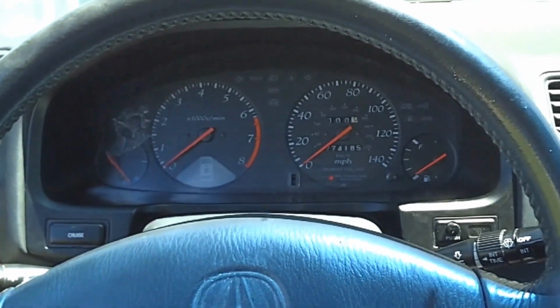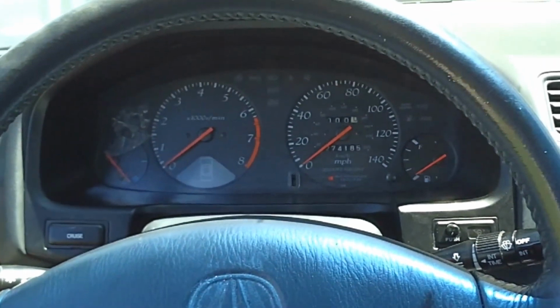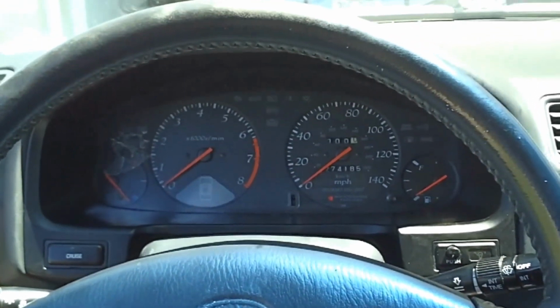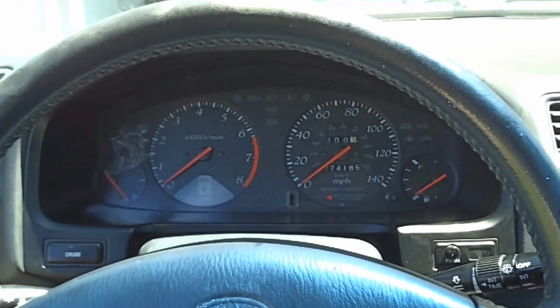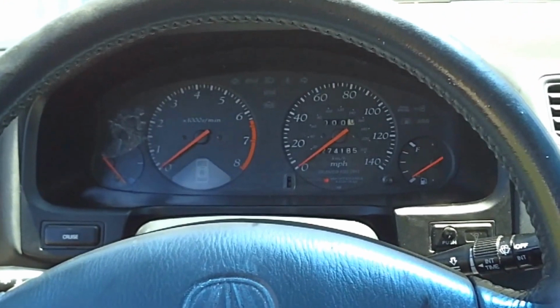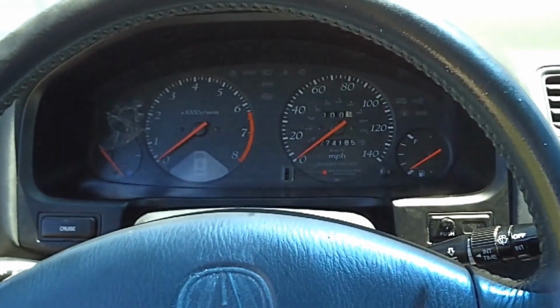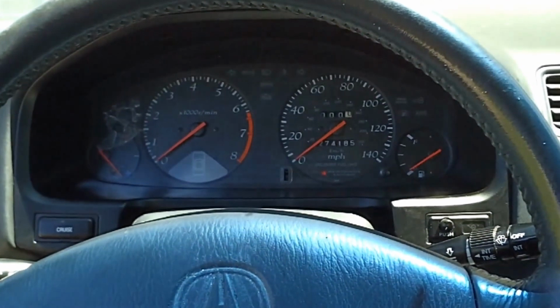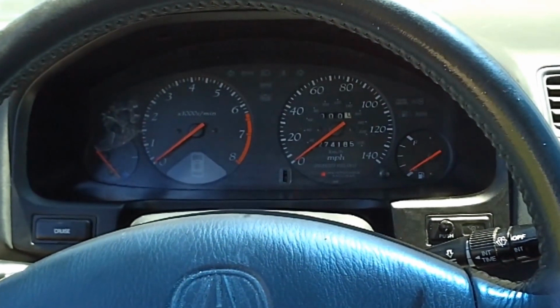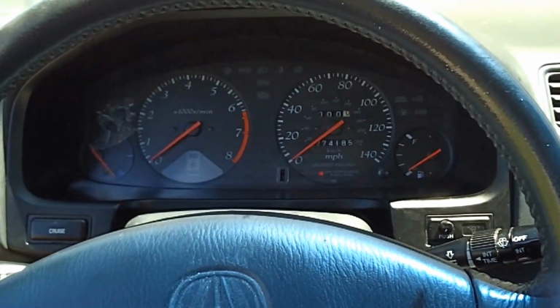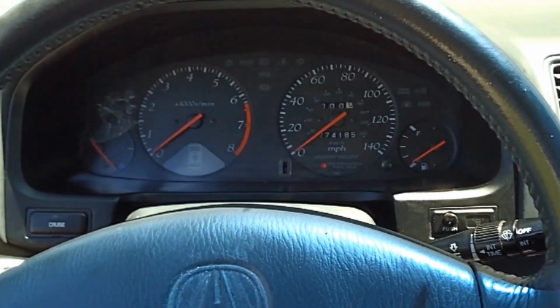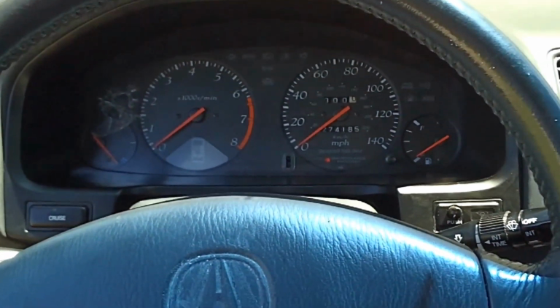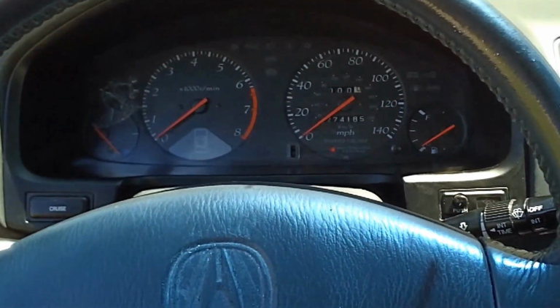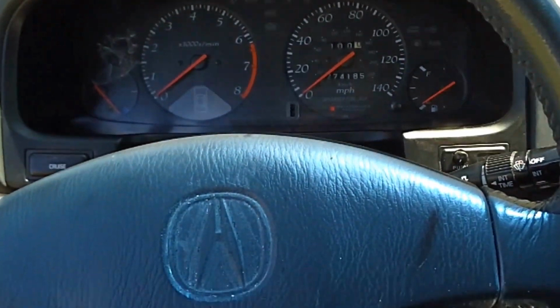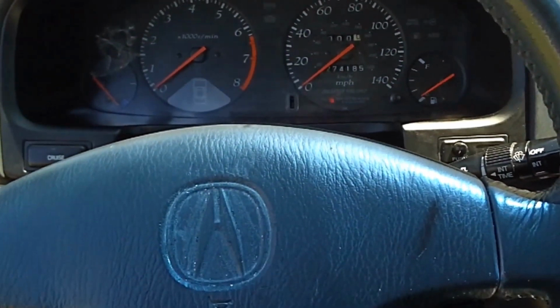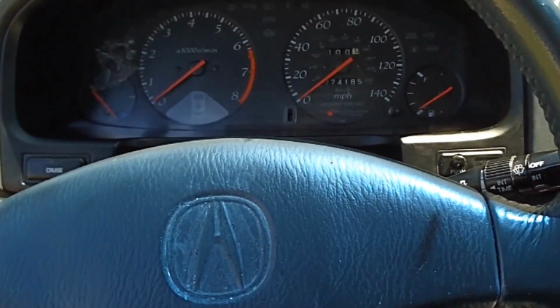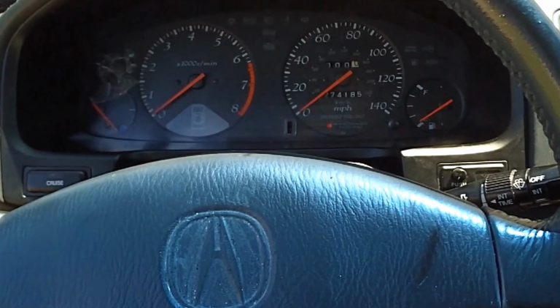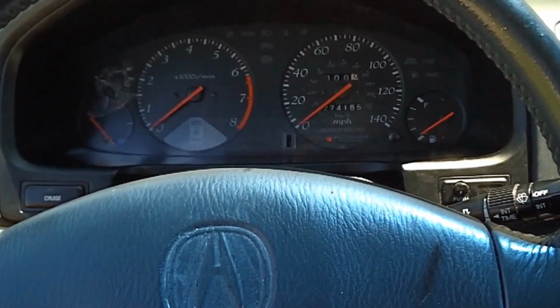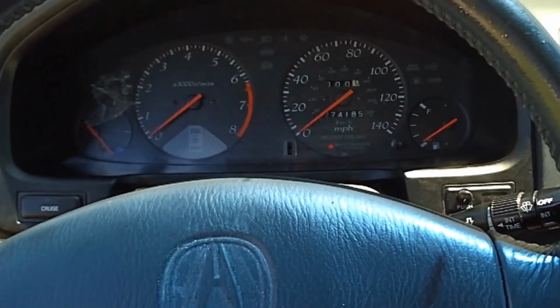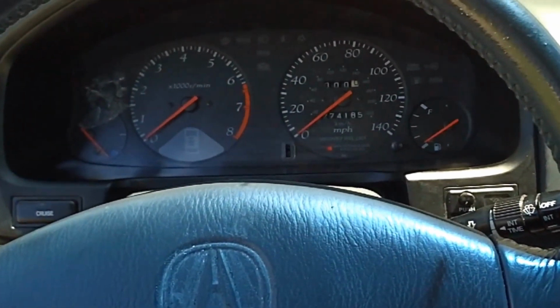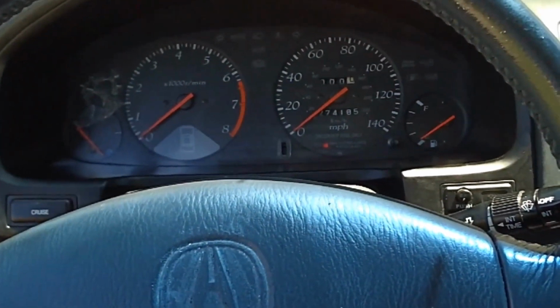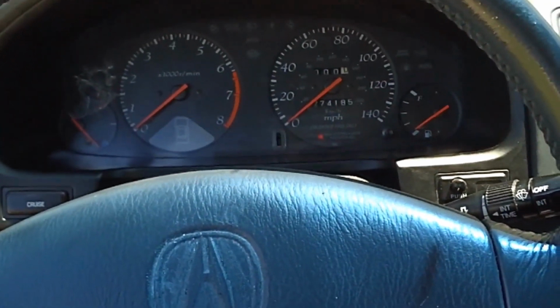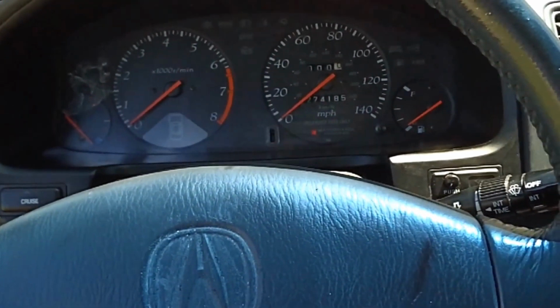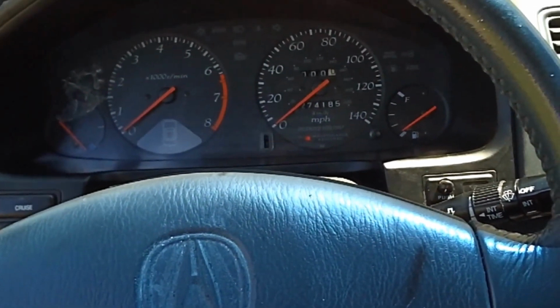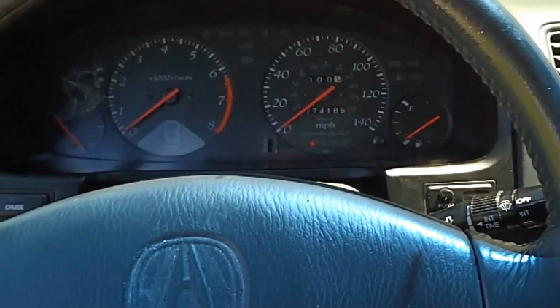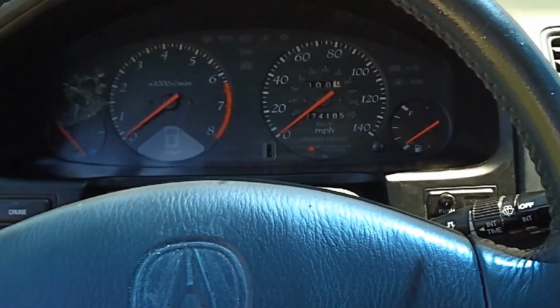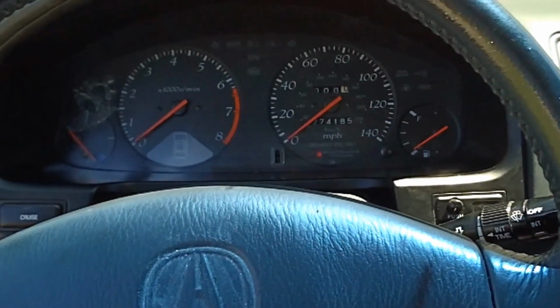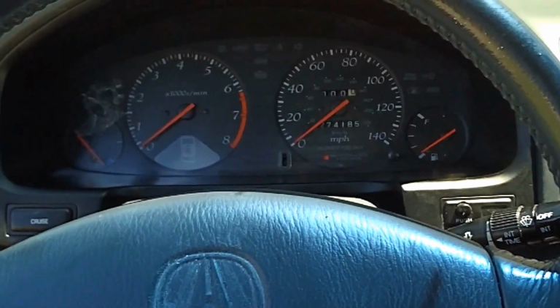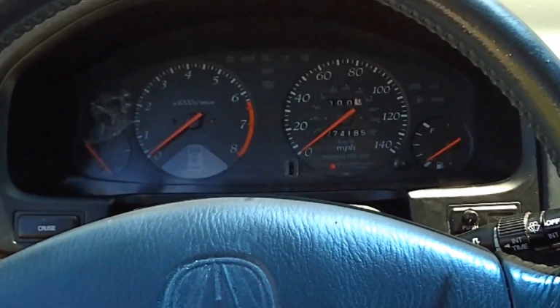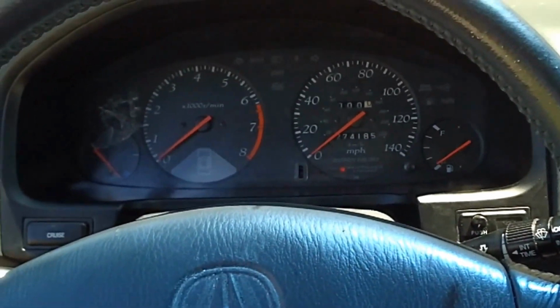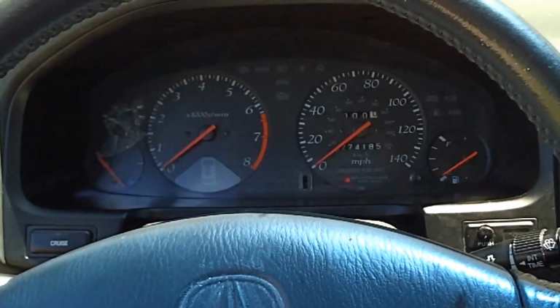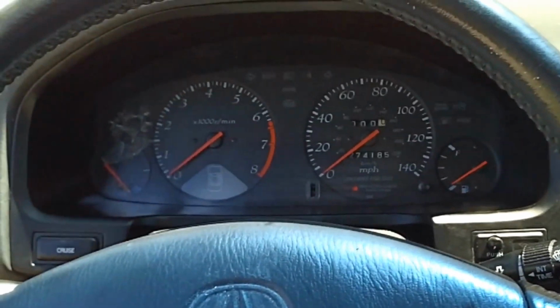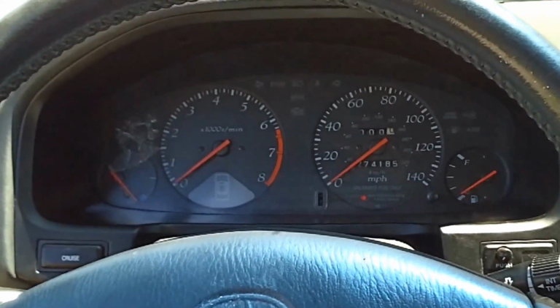In this video I'm going to be showing you how to pull the cluster out of a 98 Acura CL. I believe it should be the same for 97 to 99. This is a manual one. I'm not sure if the automatics are any different — I can't imagine they are — but just putting that out there so you know this is a manual one.